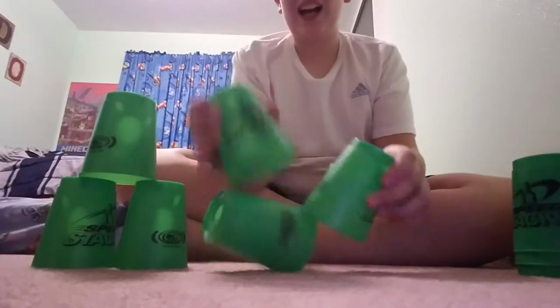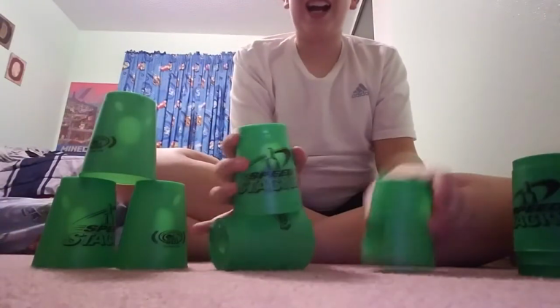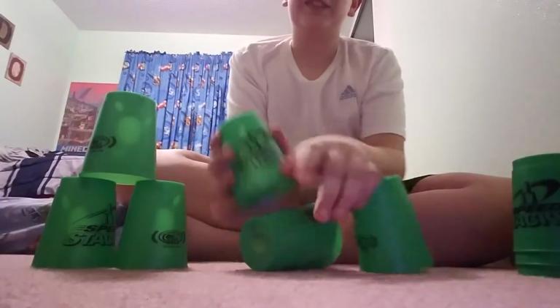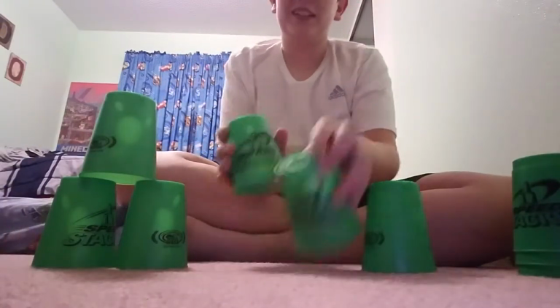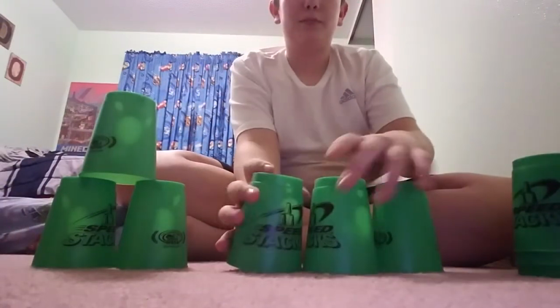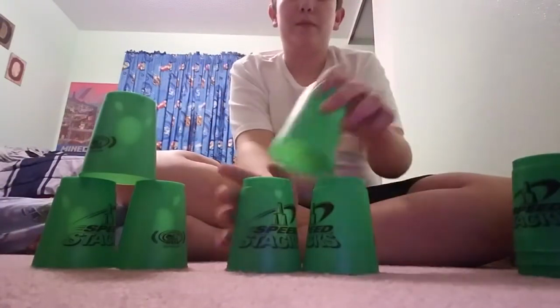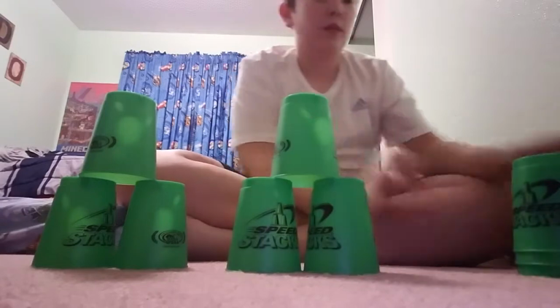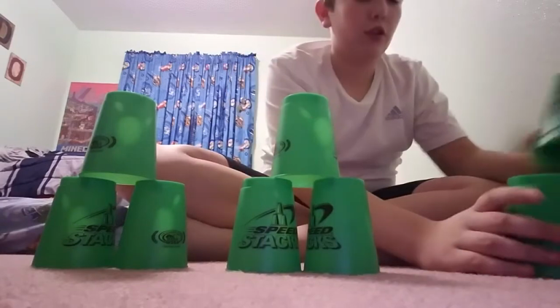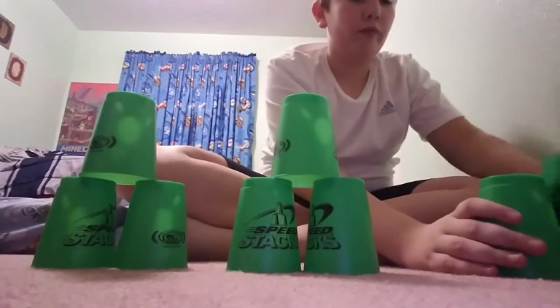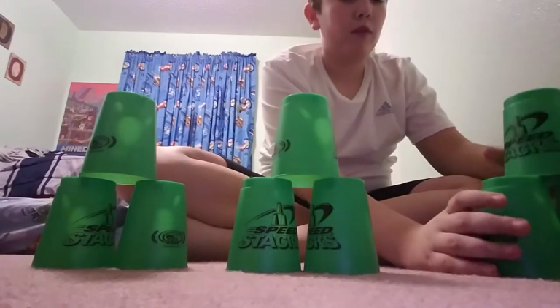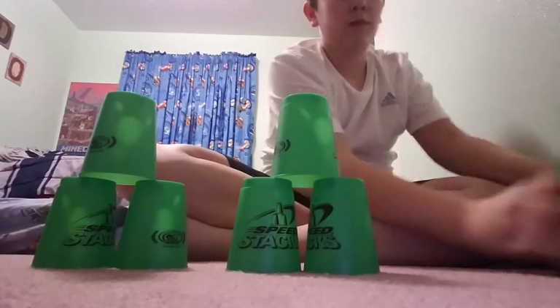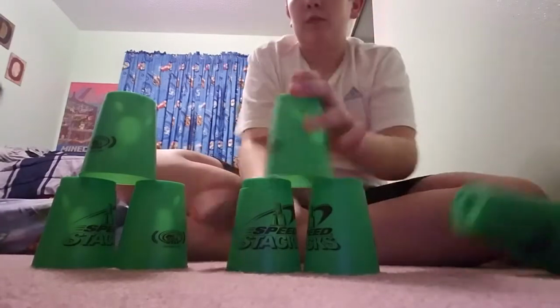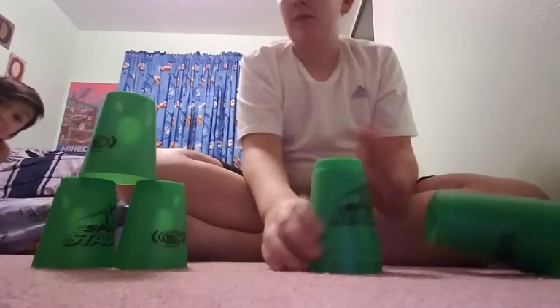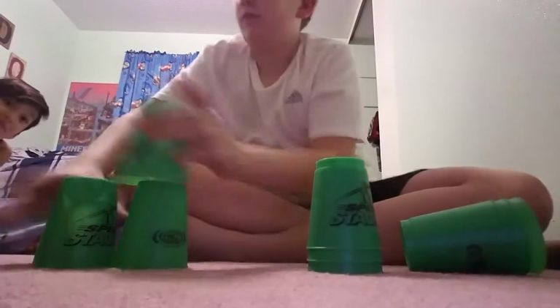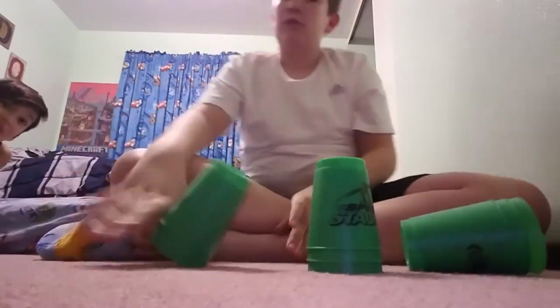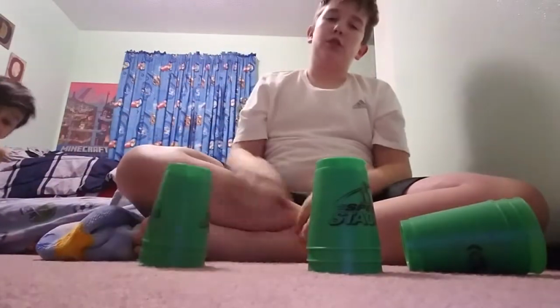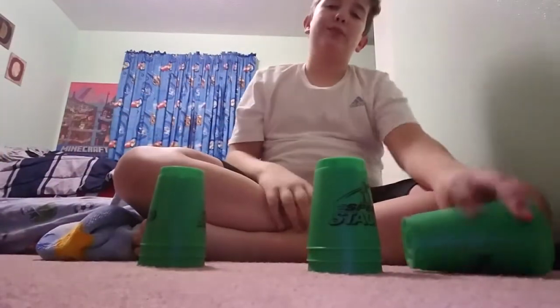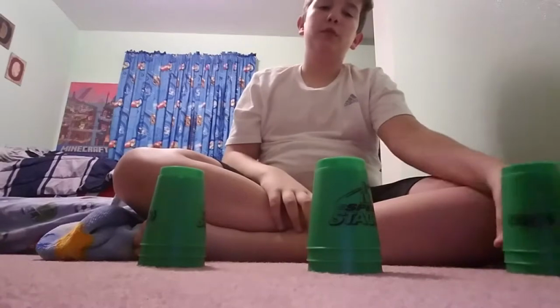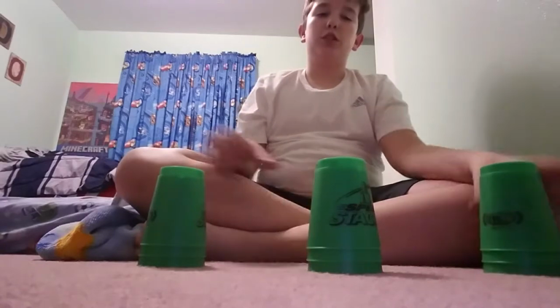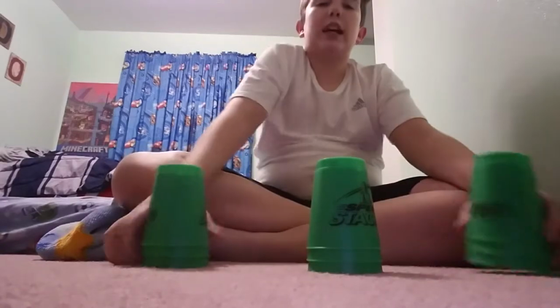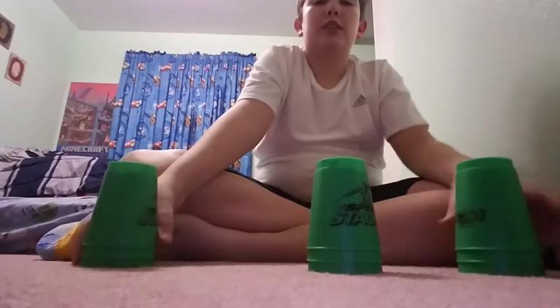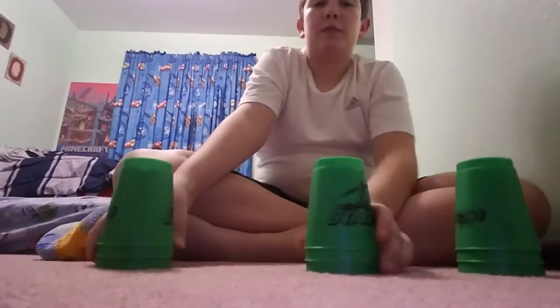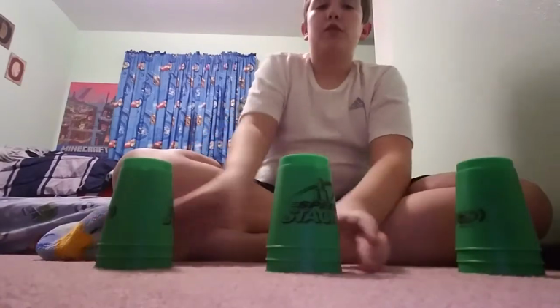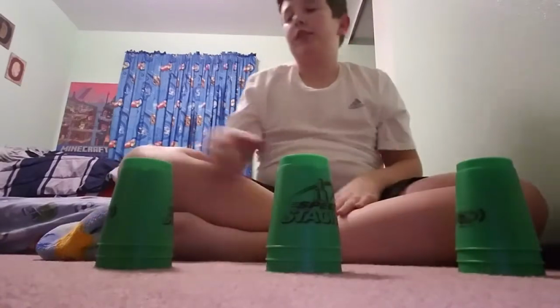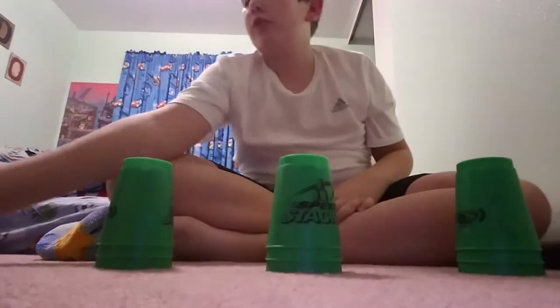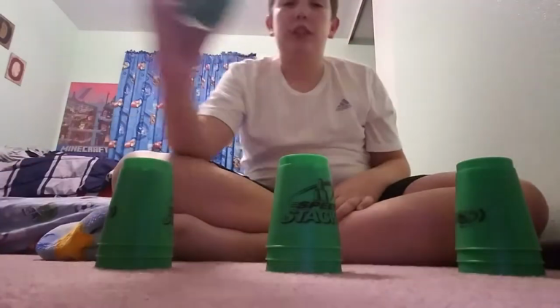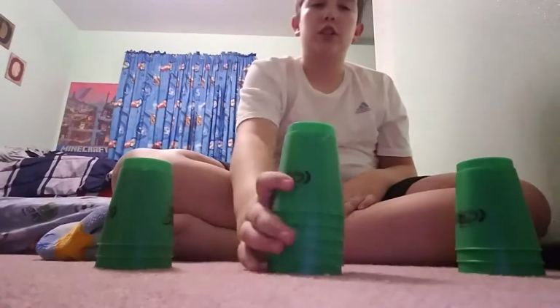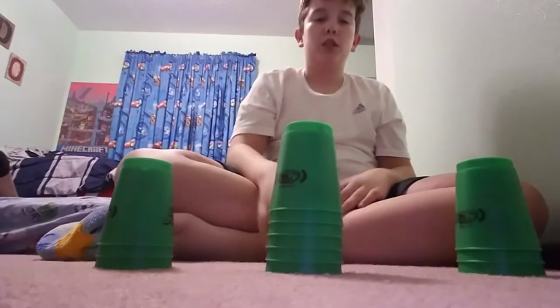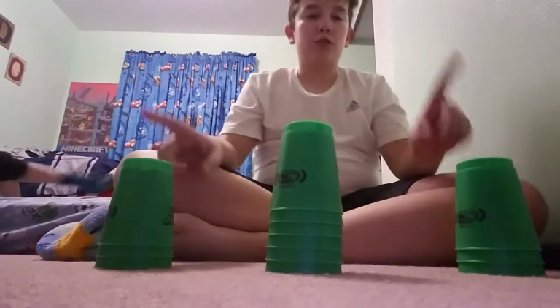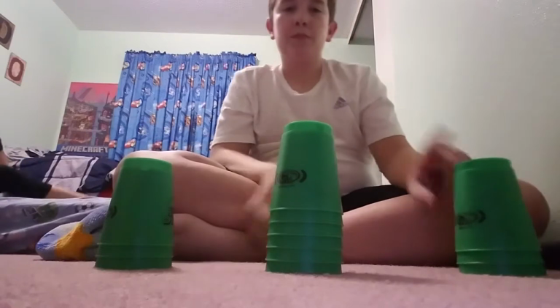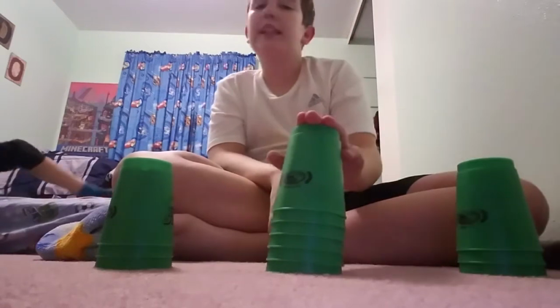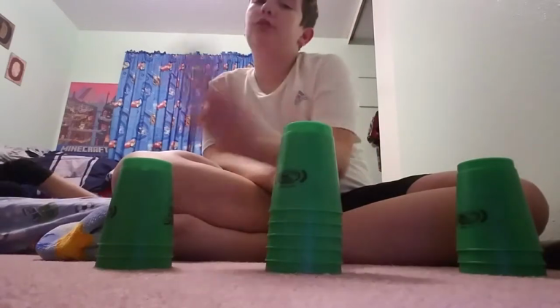I'm slow at cup stacking by the way. Let me start over. There we go. So the next stack is the three by six, so you need all your cups — the three six three. You're gonna need a lot of space for this one.